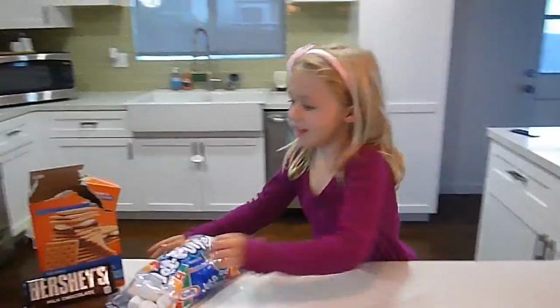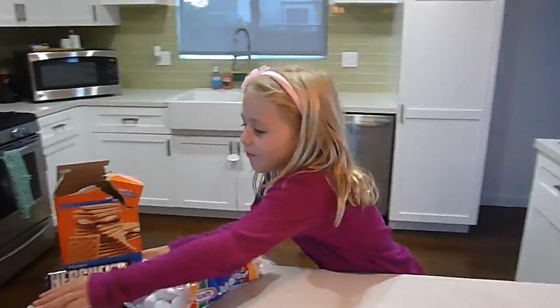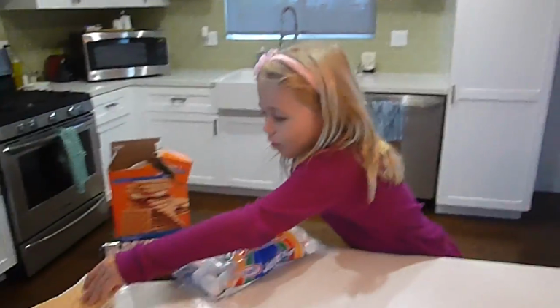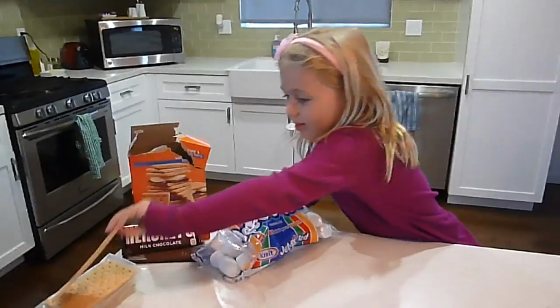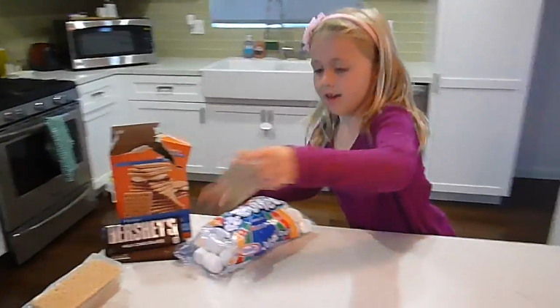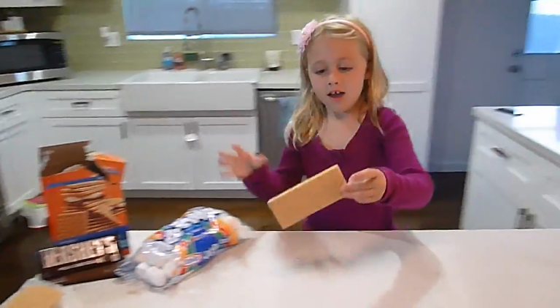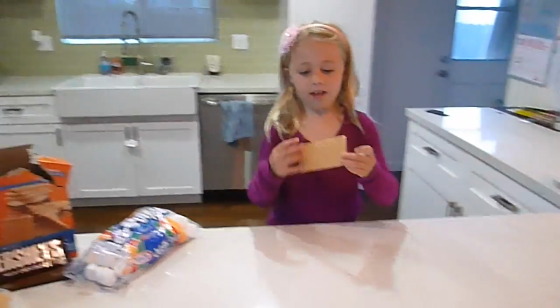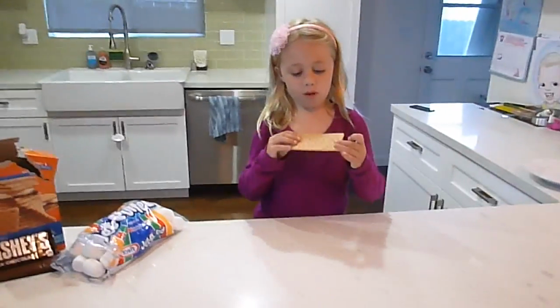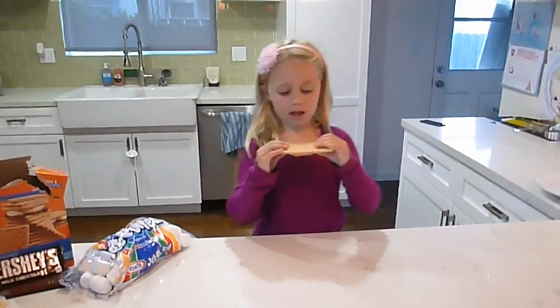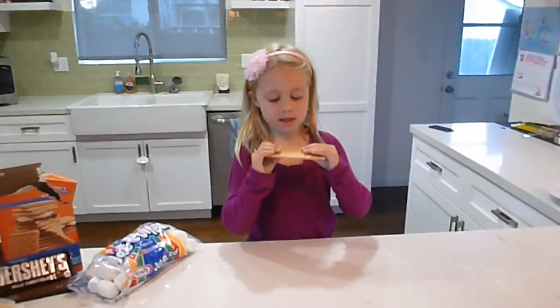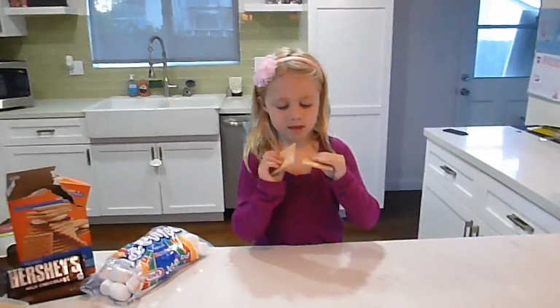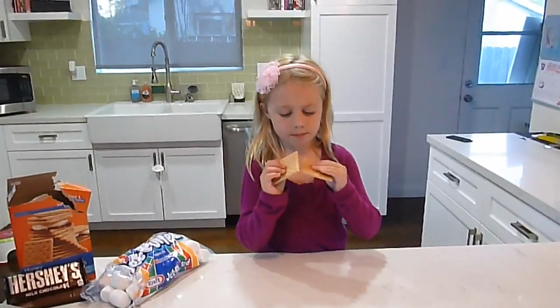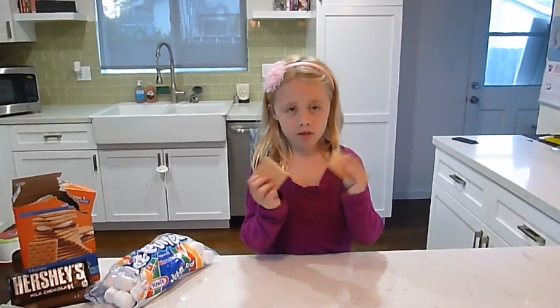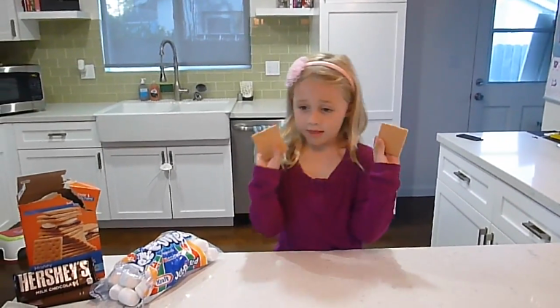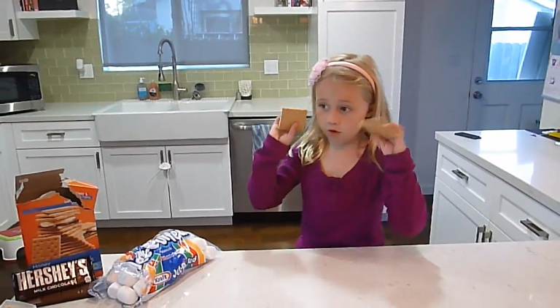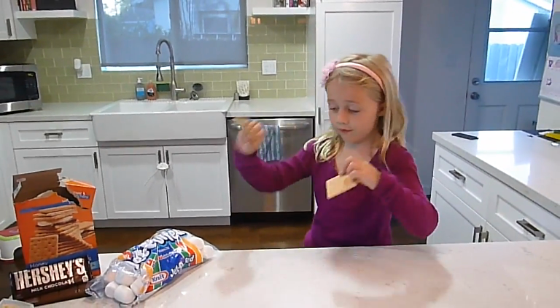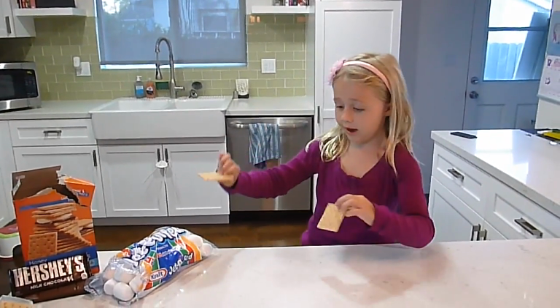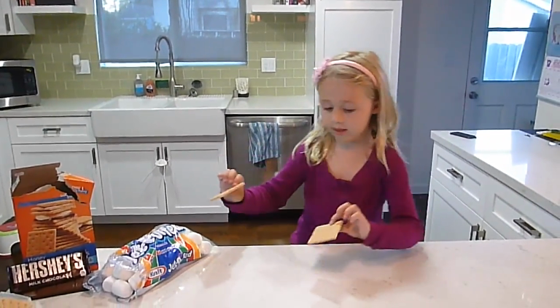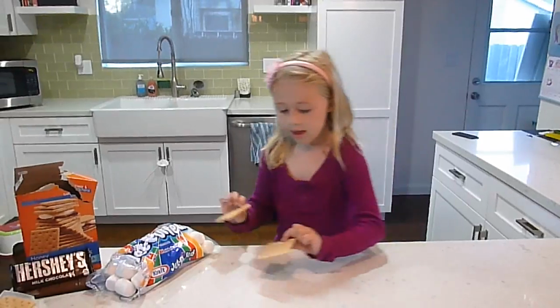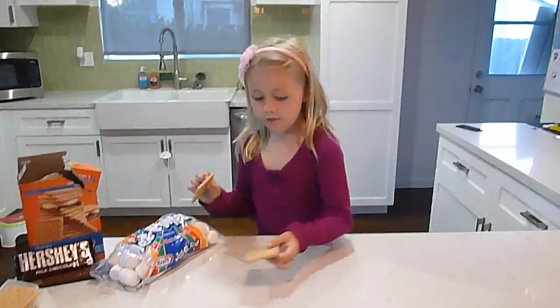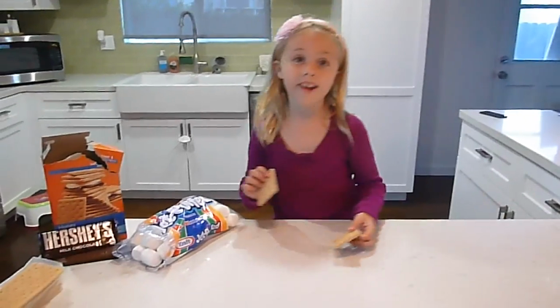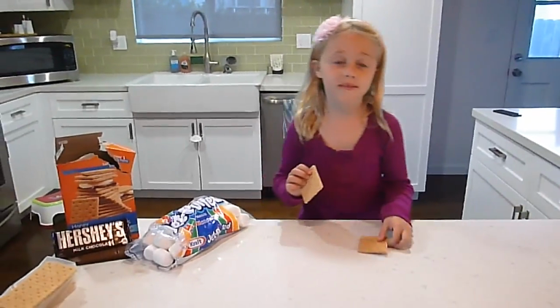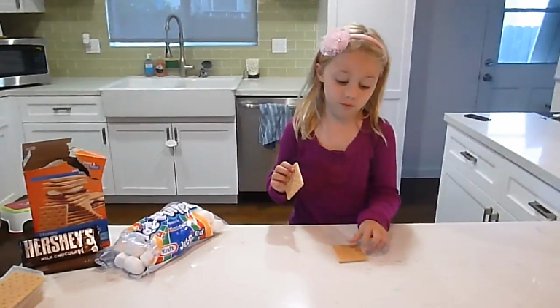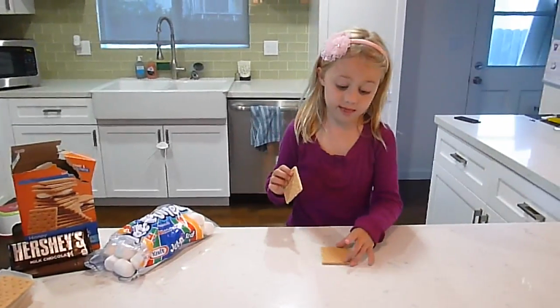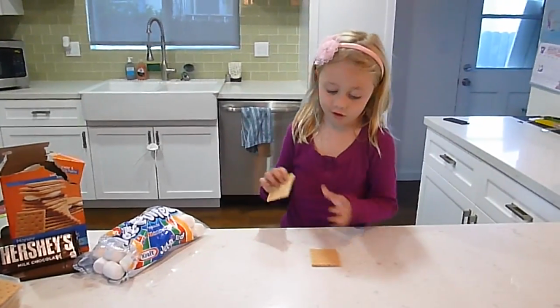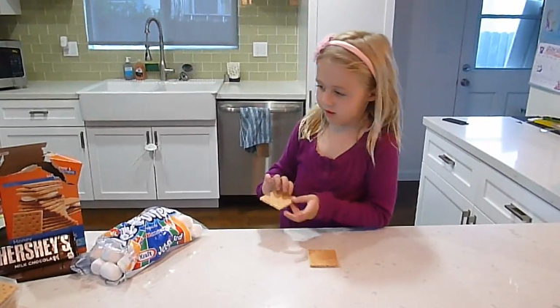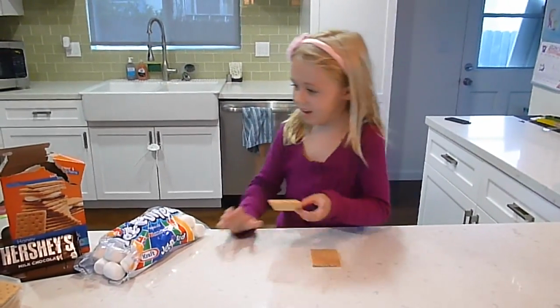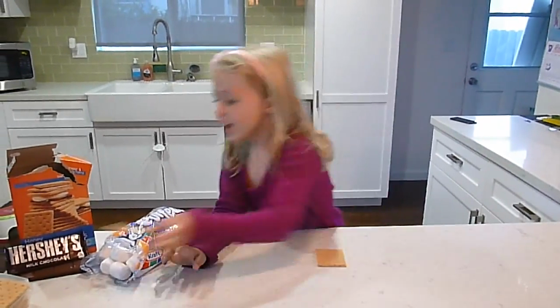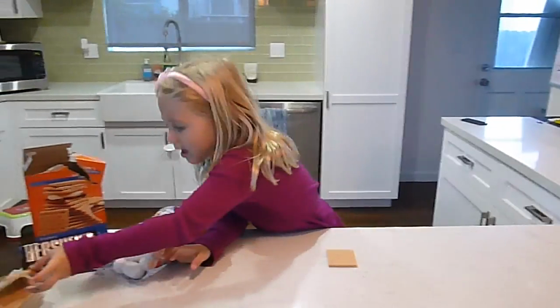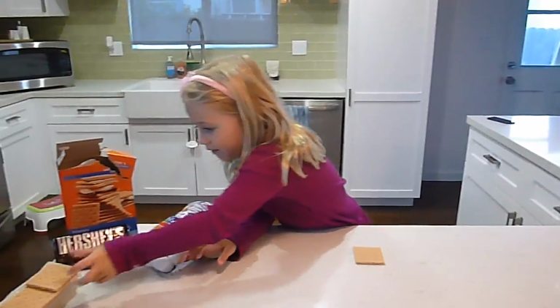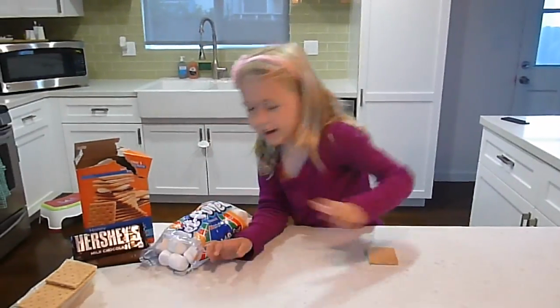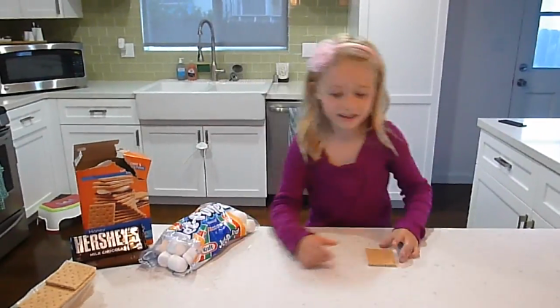So first, we have to cut this — not with scissors, with our hands. But if you want to do it with scissors you can. Okay, we have that end.